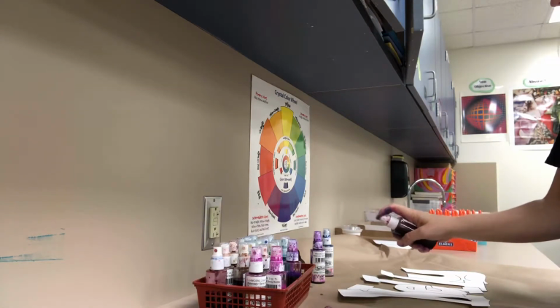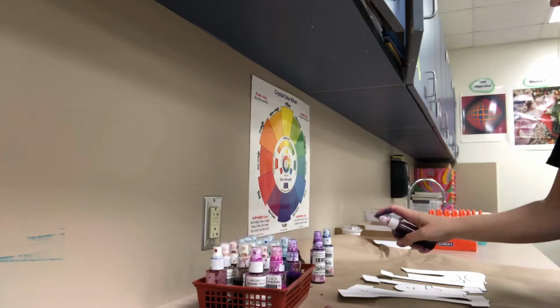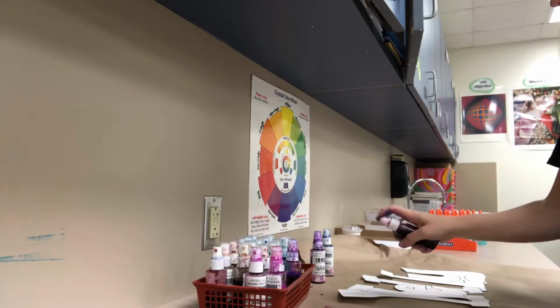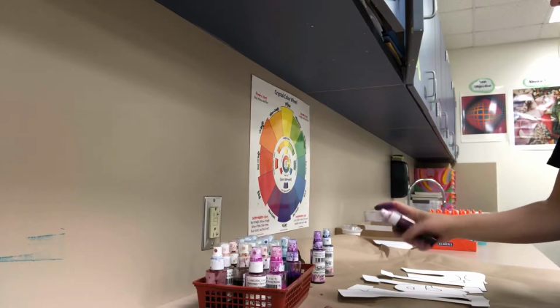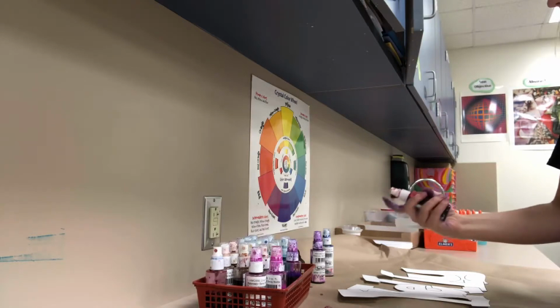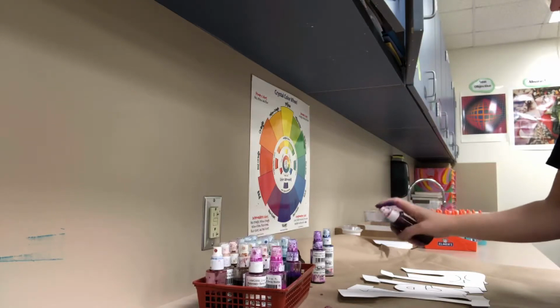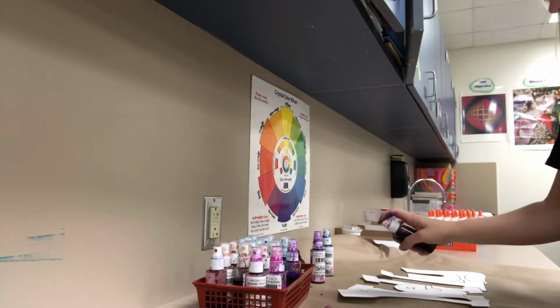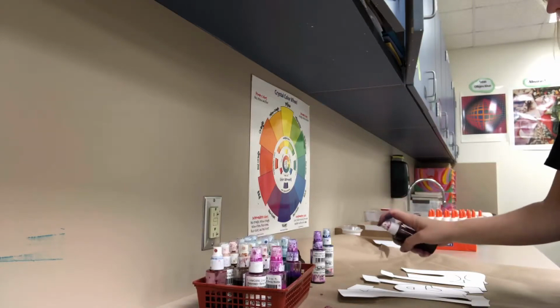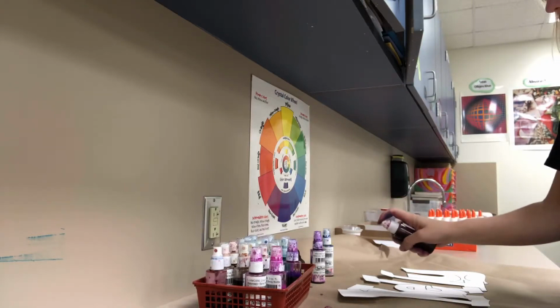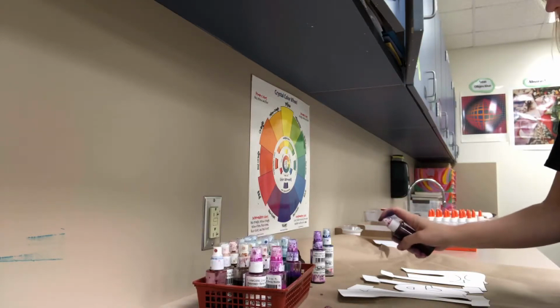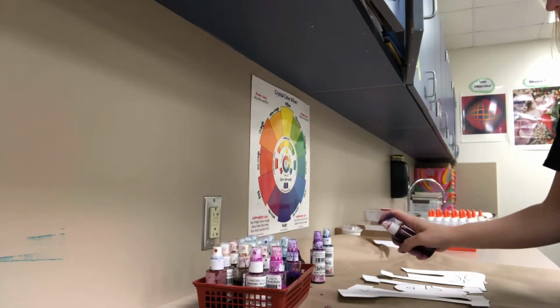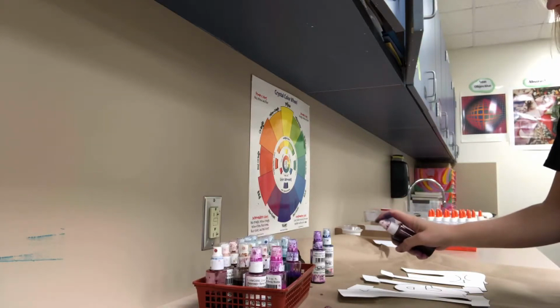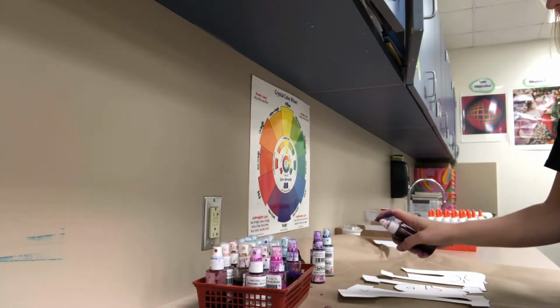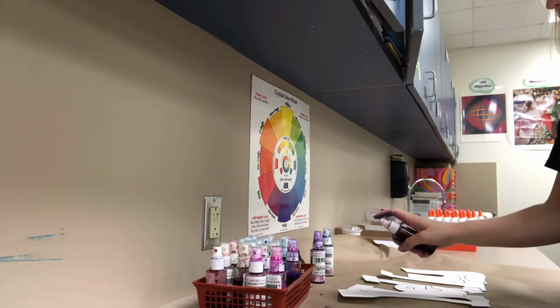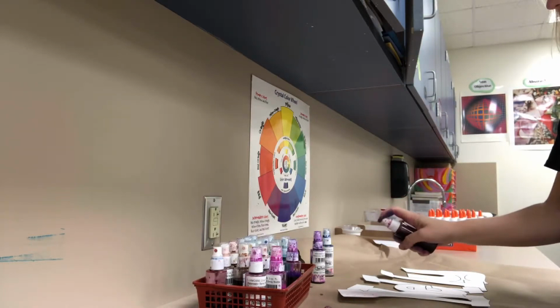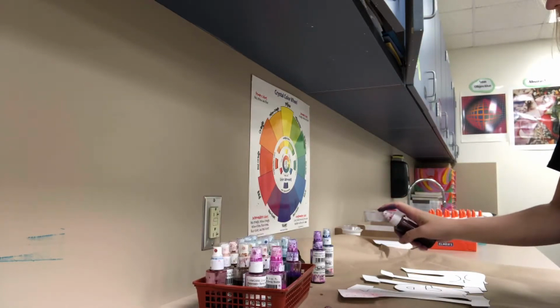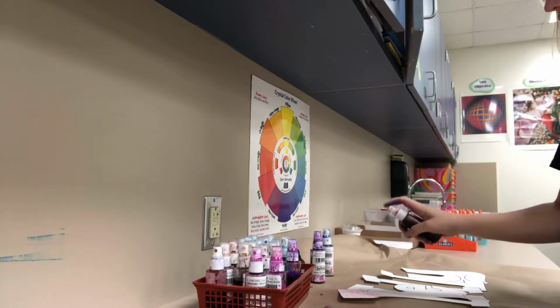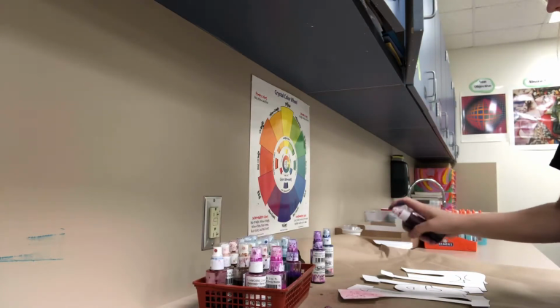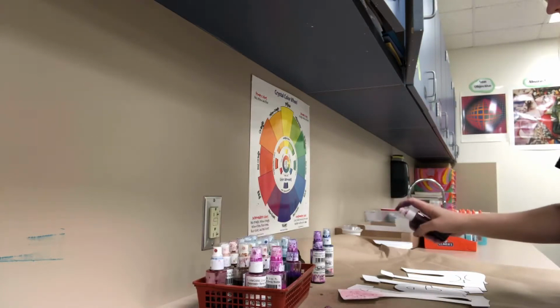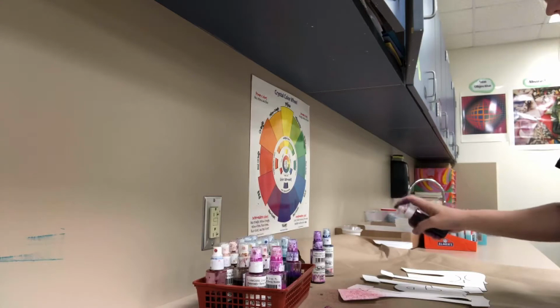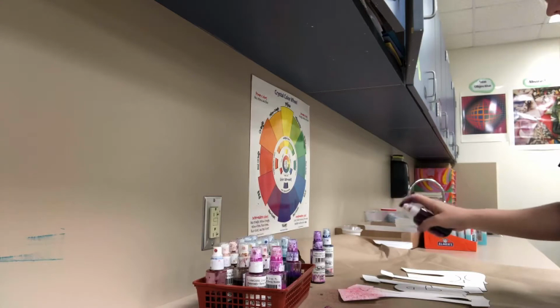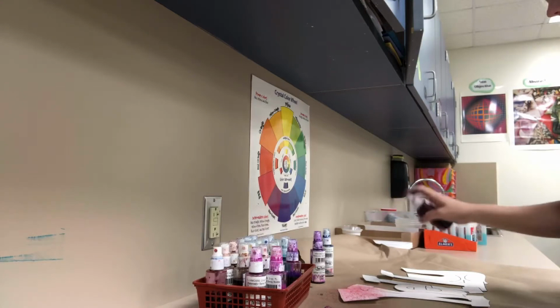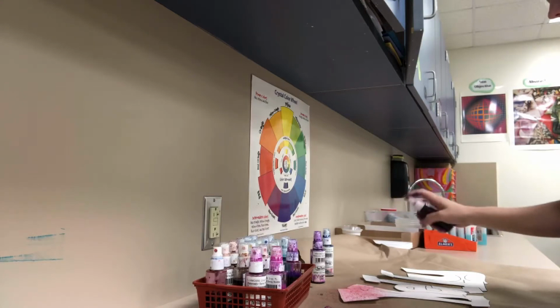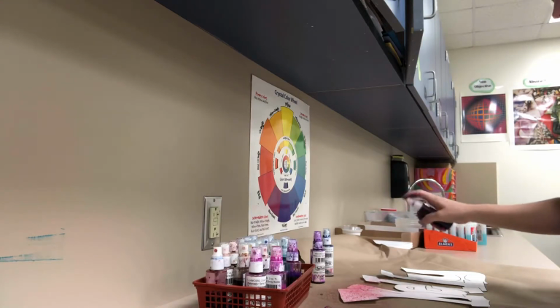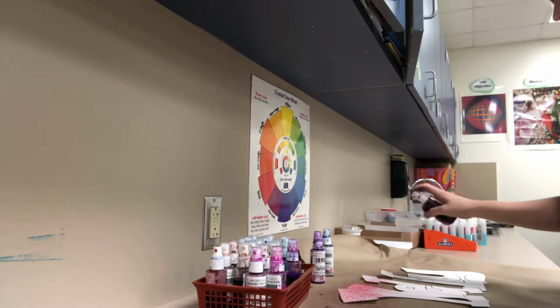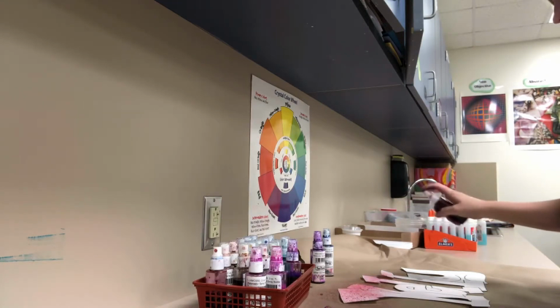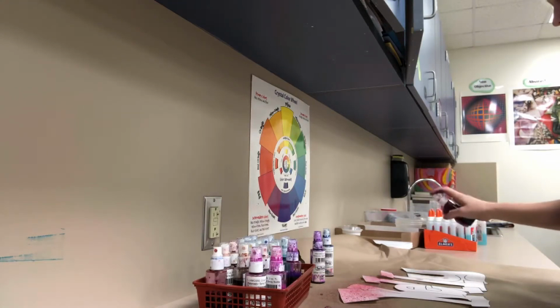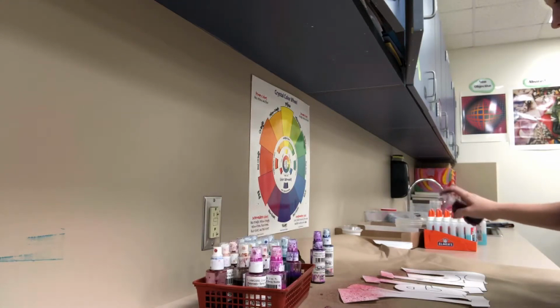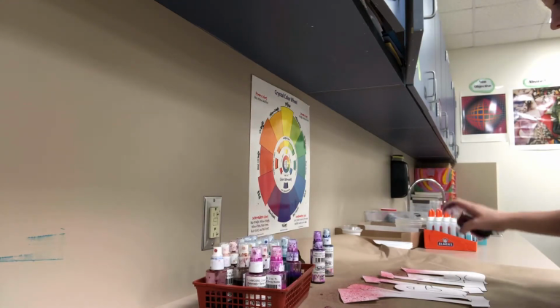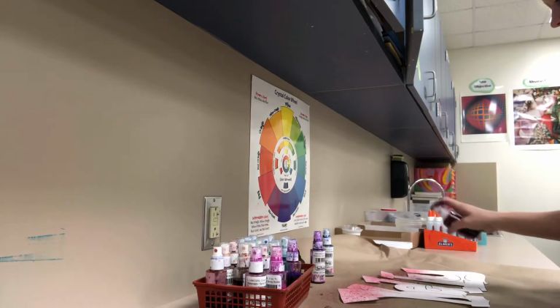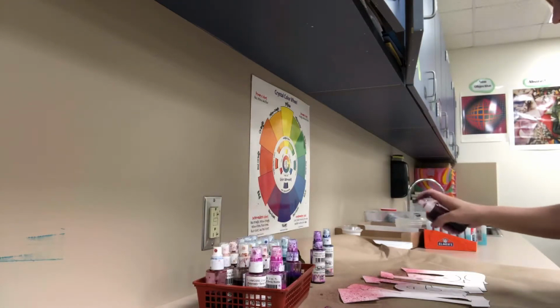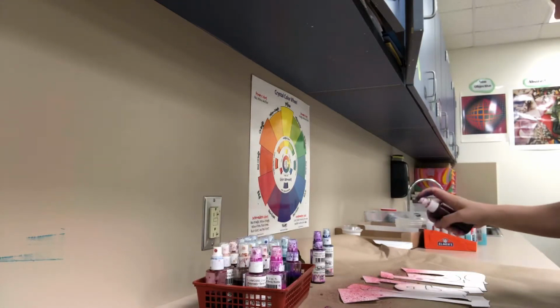You need to be about six inches from your artwork, and you're going to maybe have to pump it a few times — there we go. You're gonna lightly start to spray paint your name.